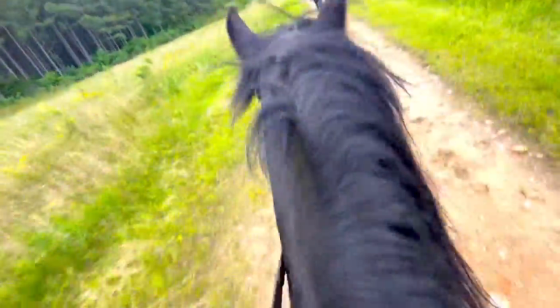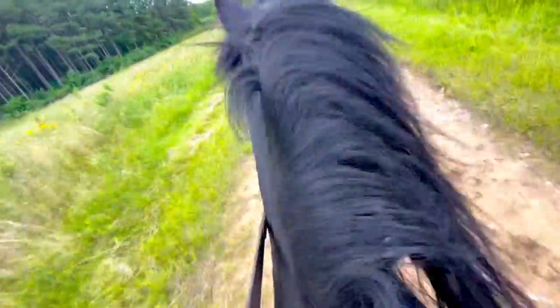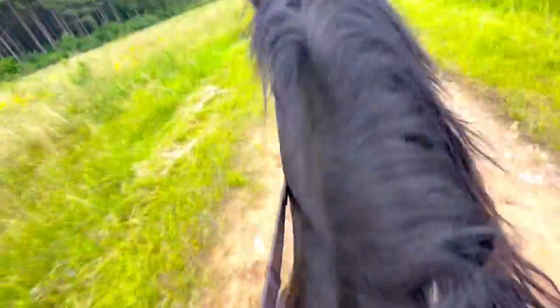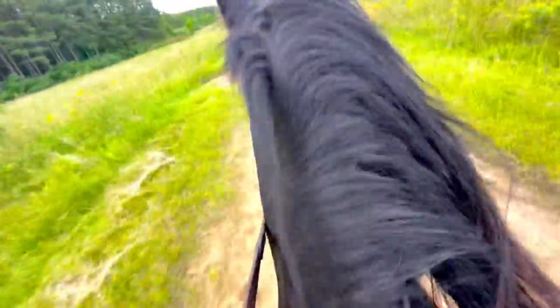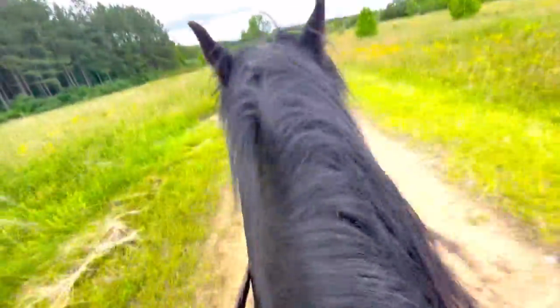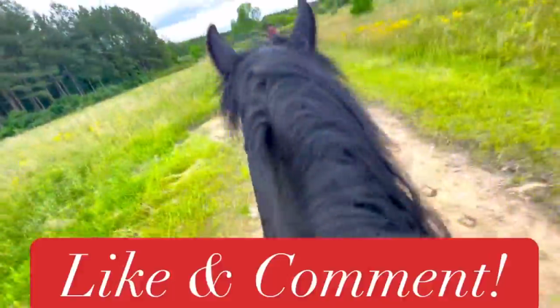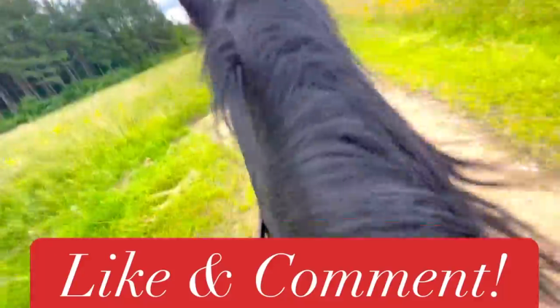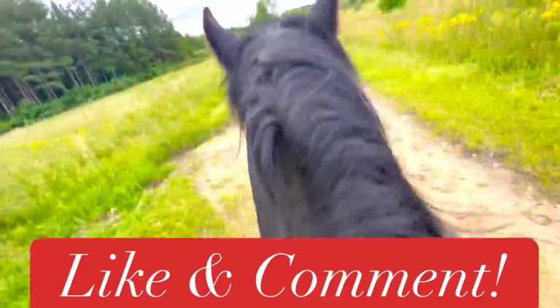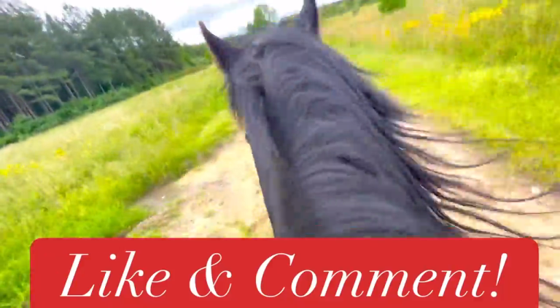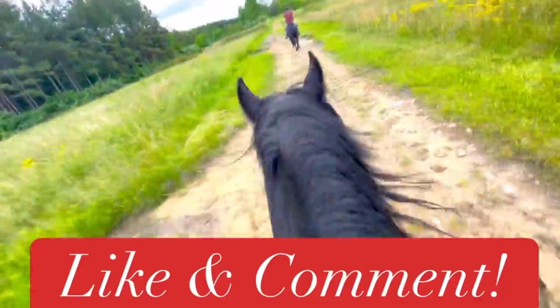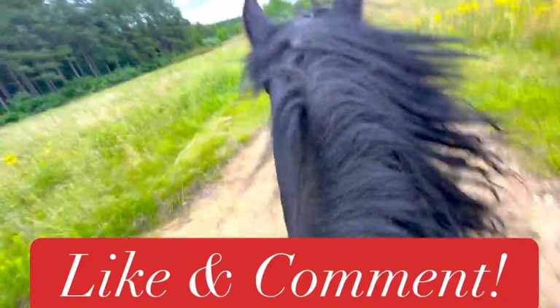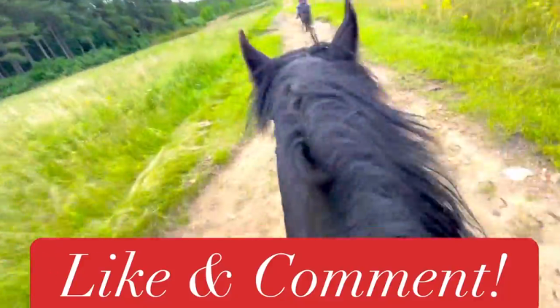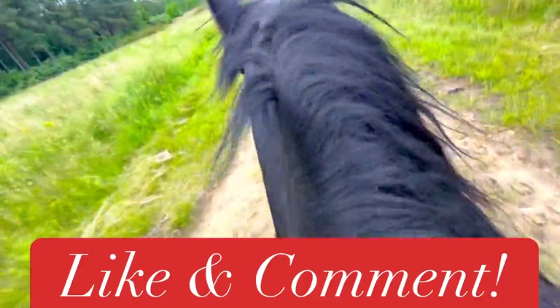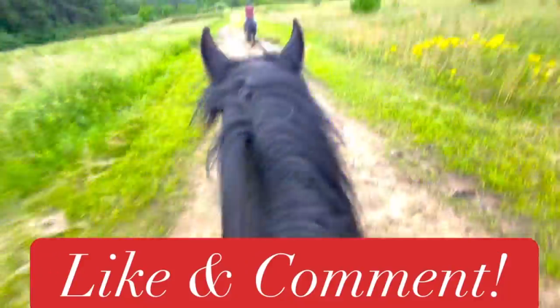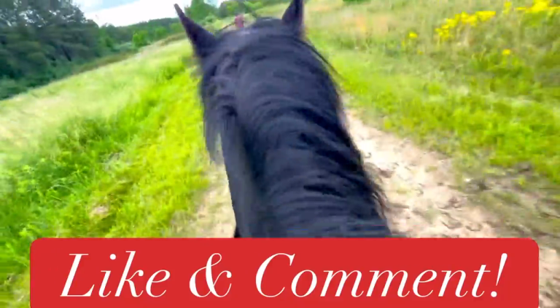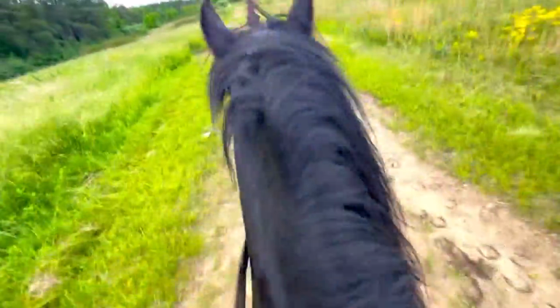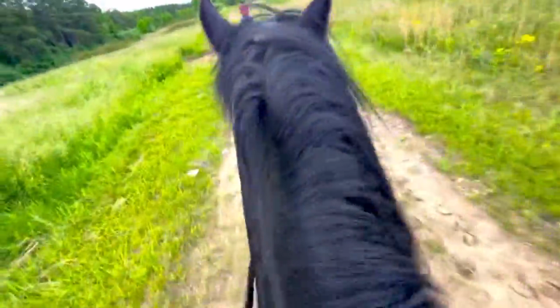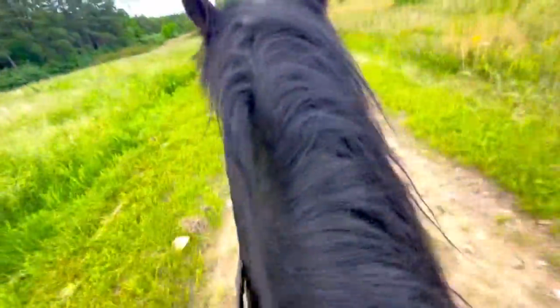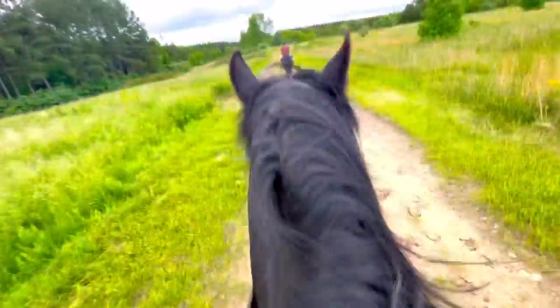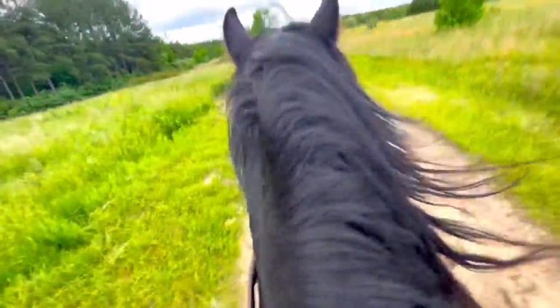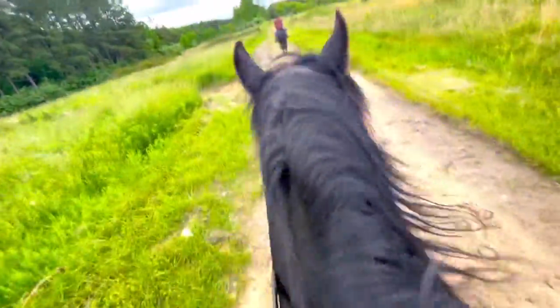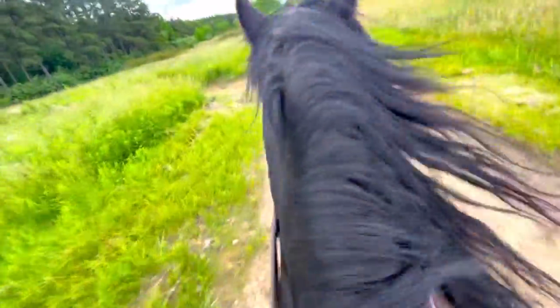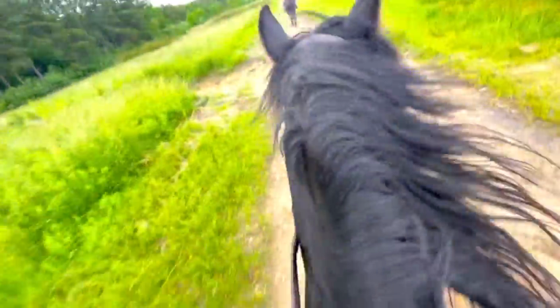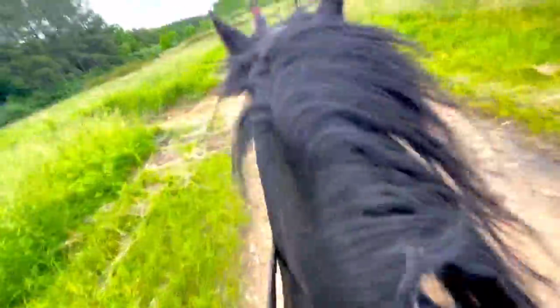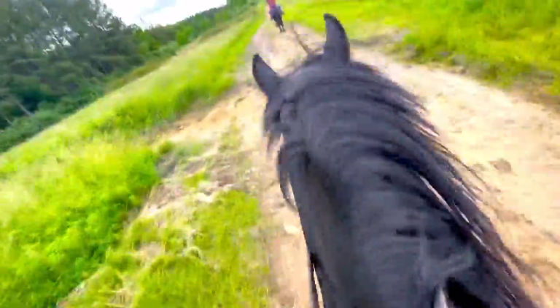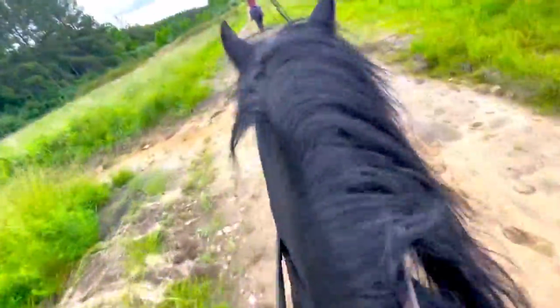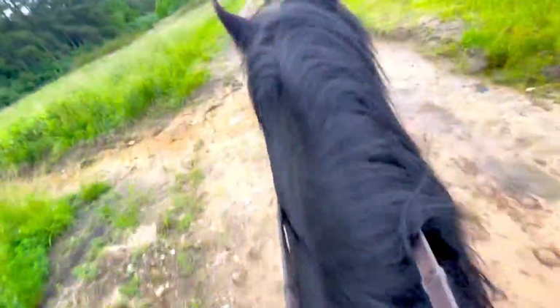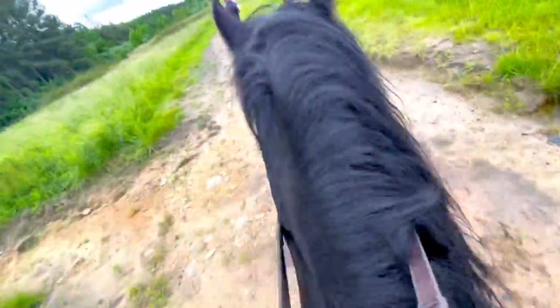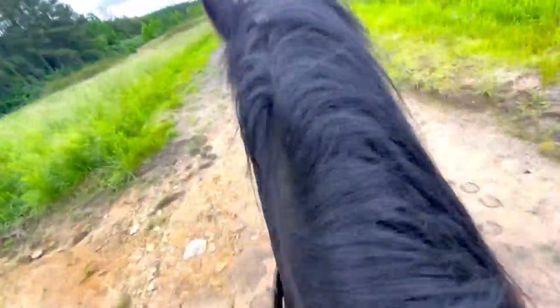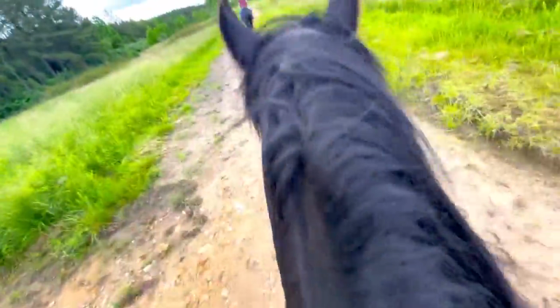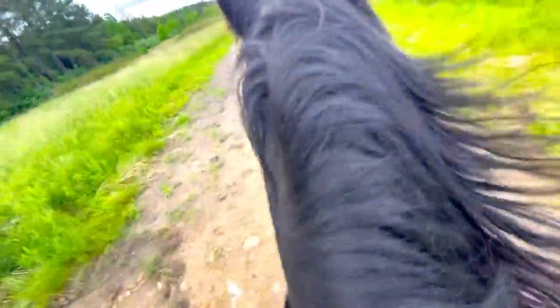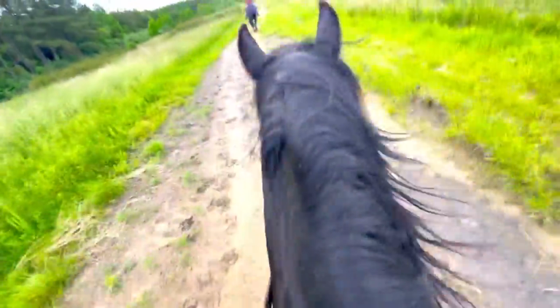Horse lovers, don't forget to like and comment if you're enjoying this video so far — I love taking you on adventures with me. And we're going to jump it — good, boom!